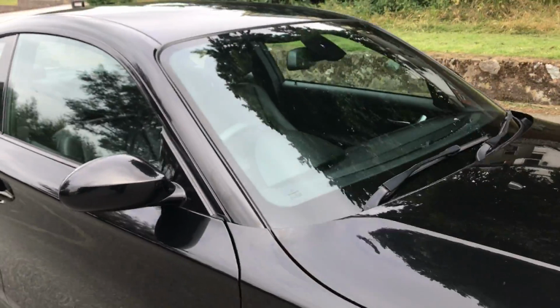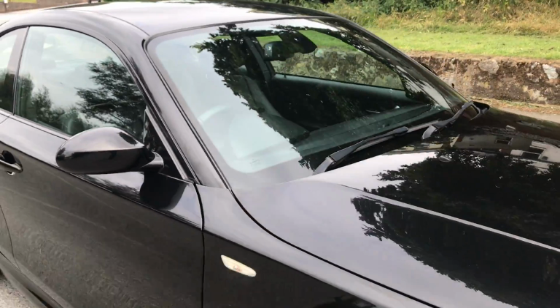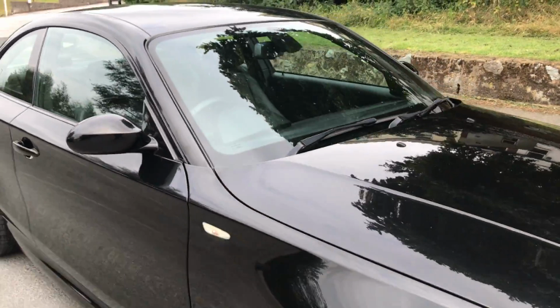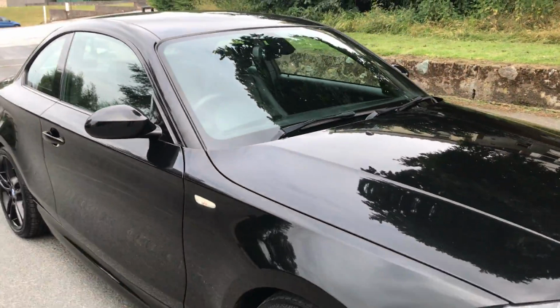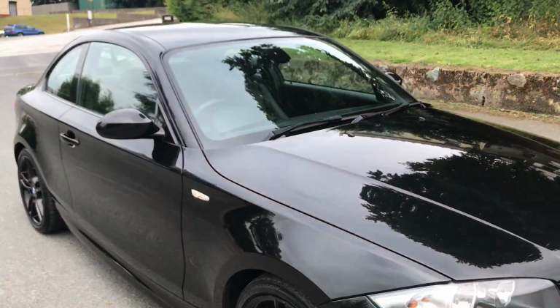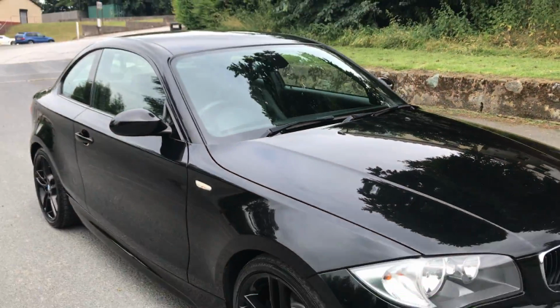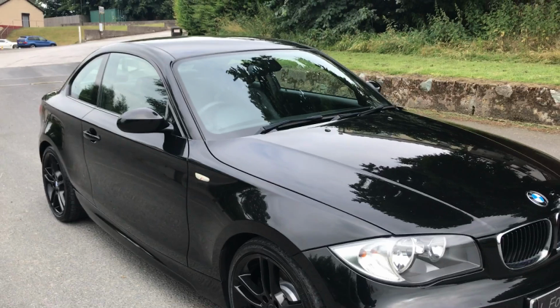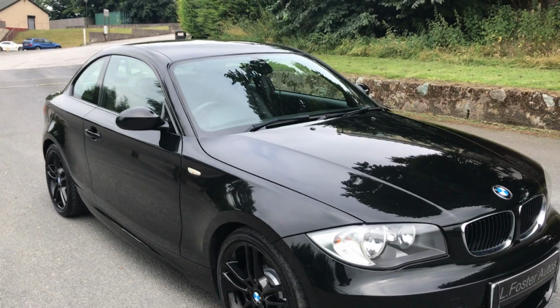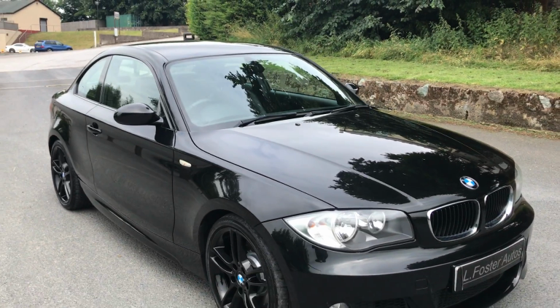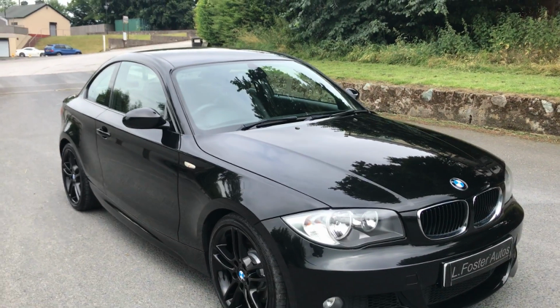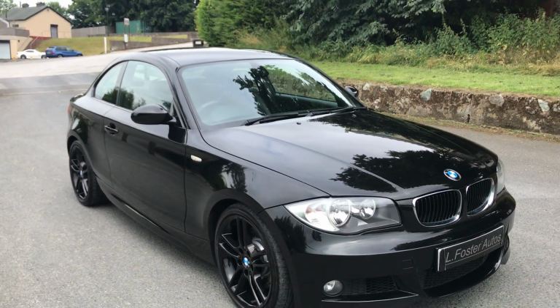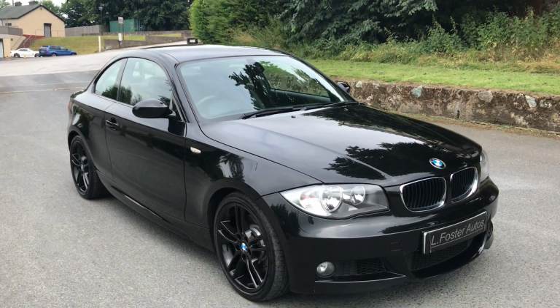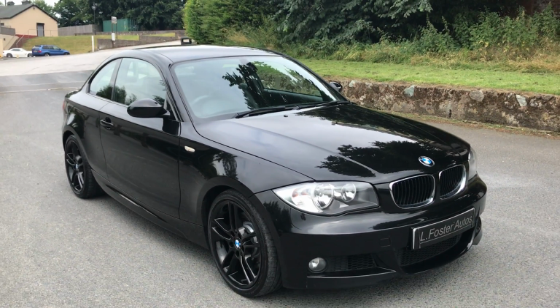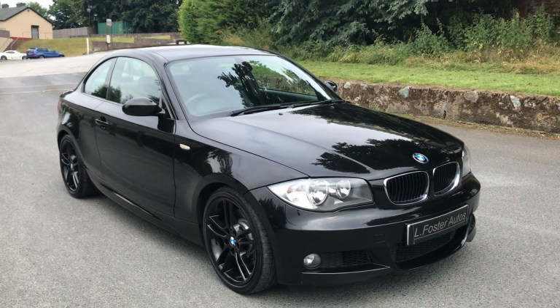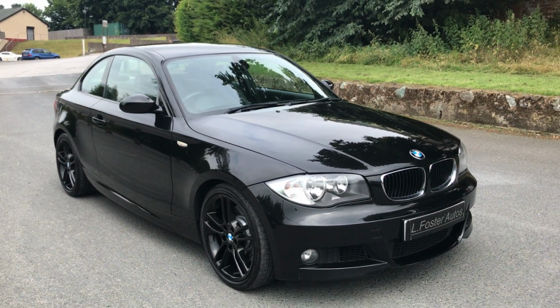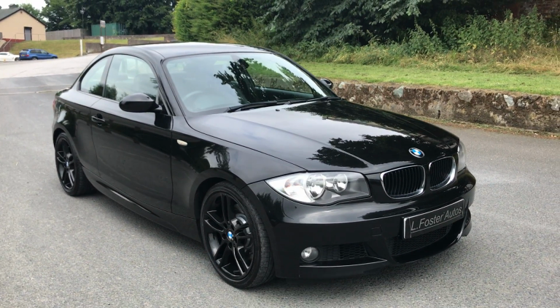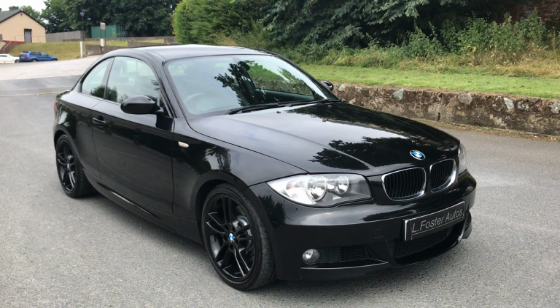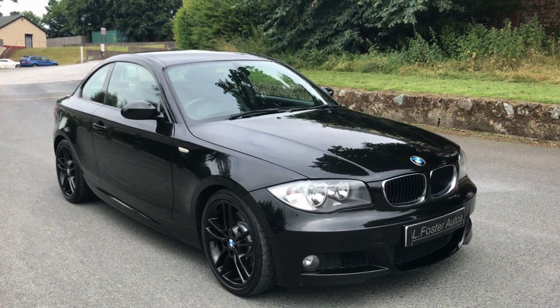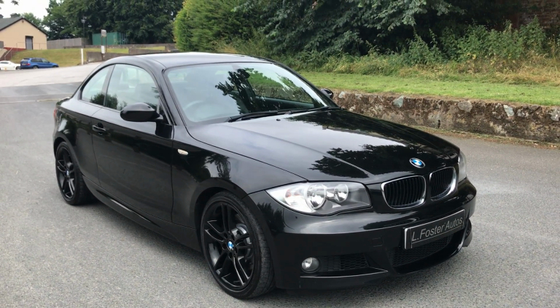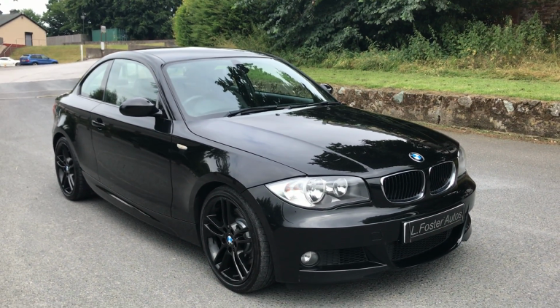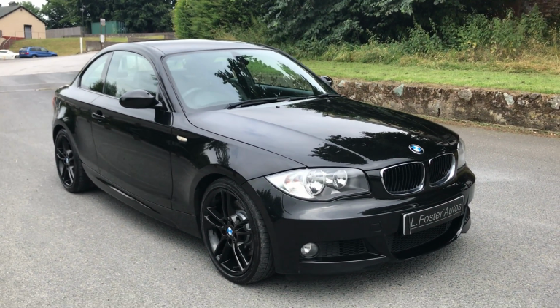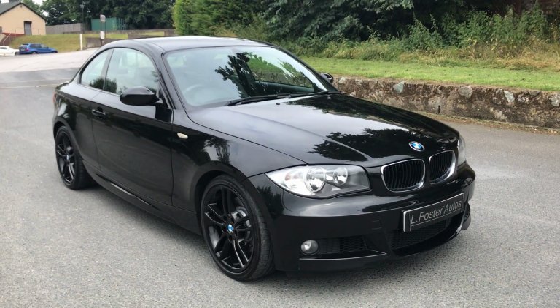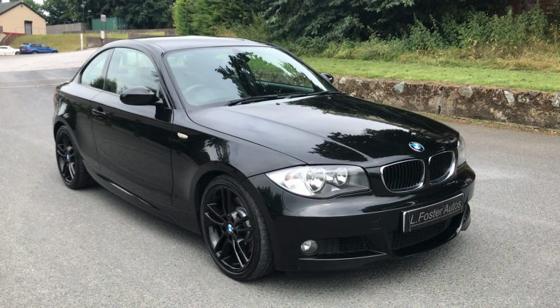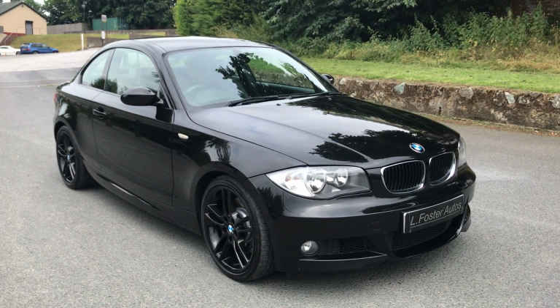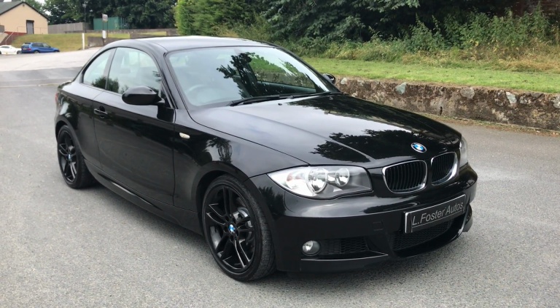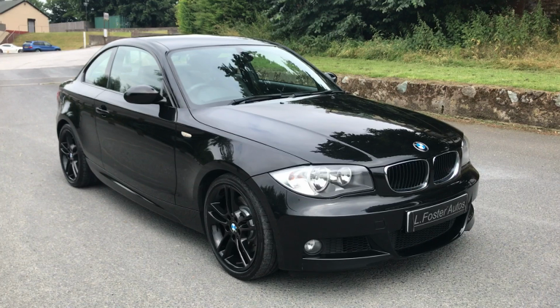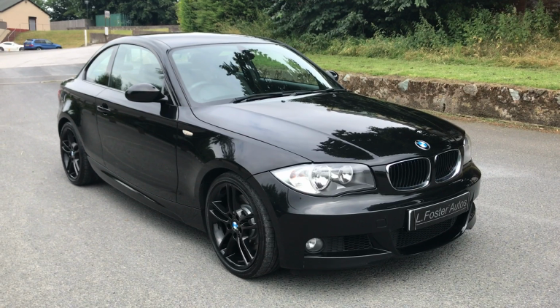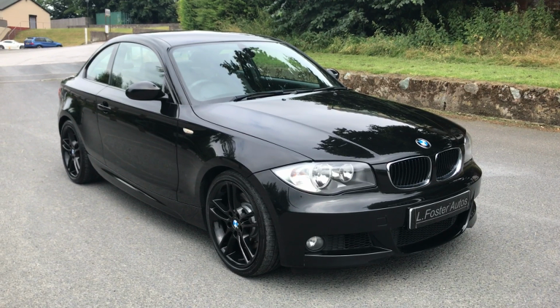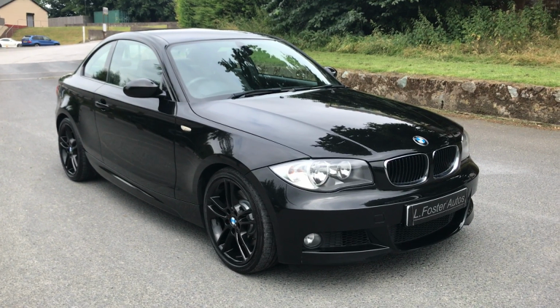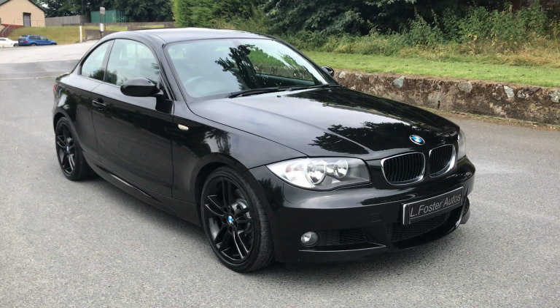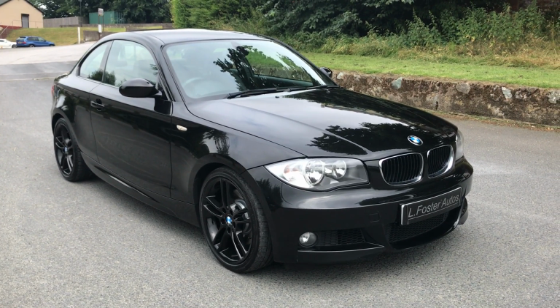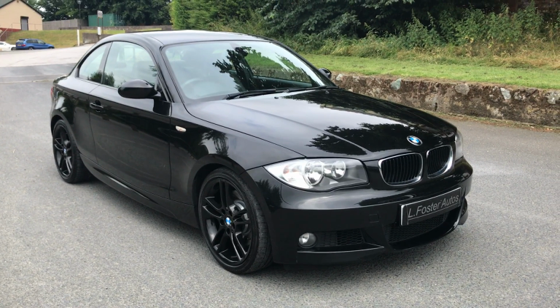There you have it guys — BMW 123 Diesel M Sport. For any more information, give us a call on 0121 455 667.